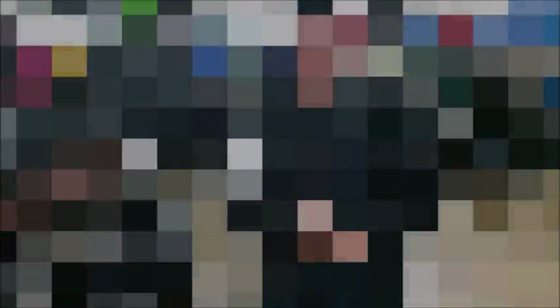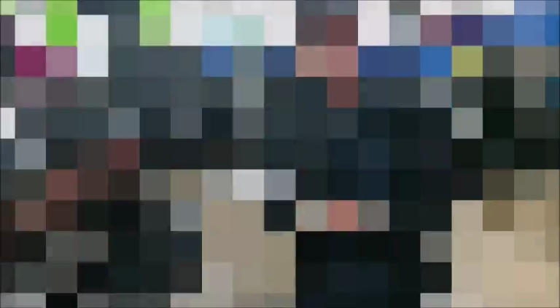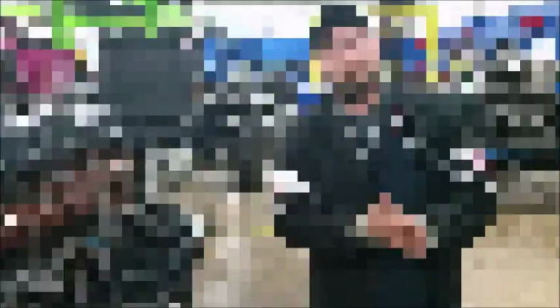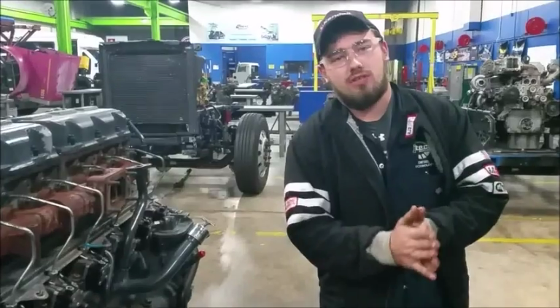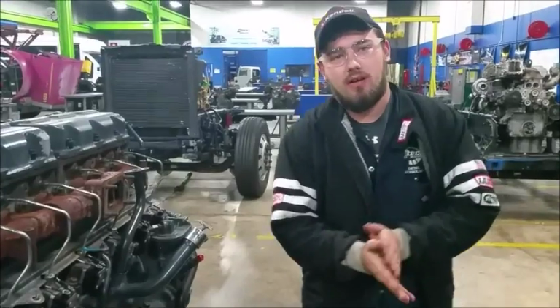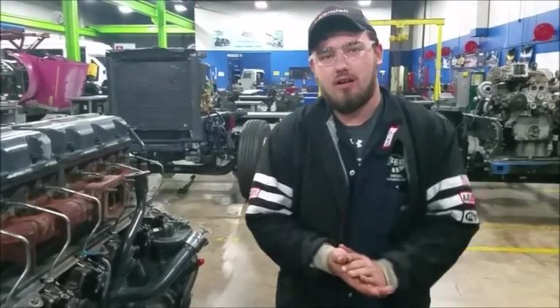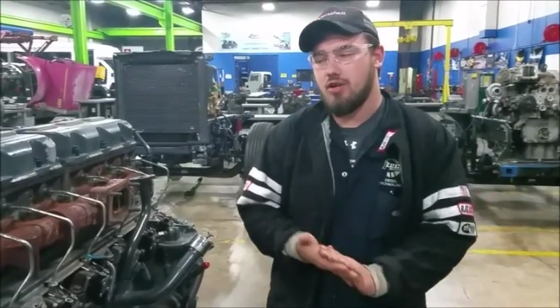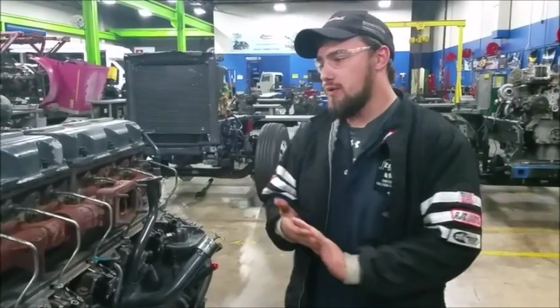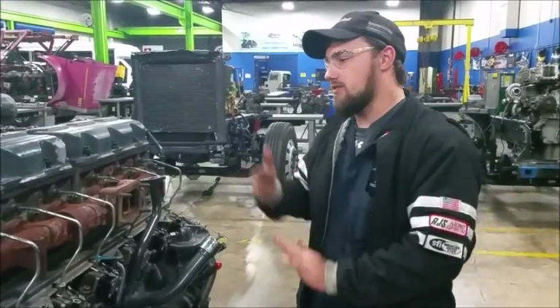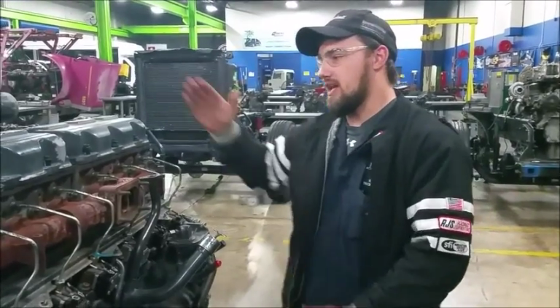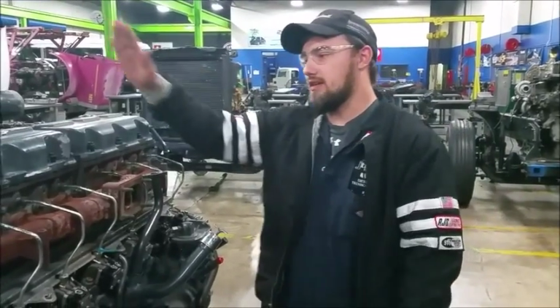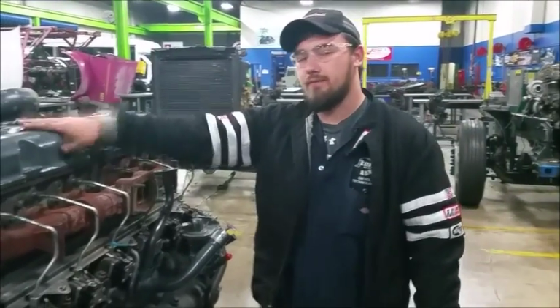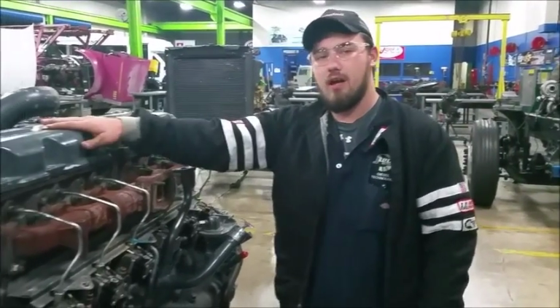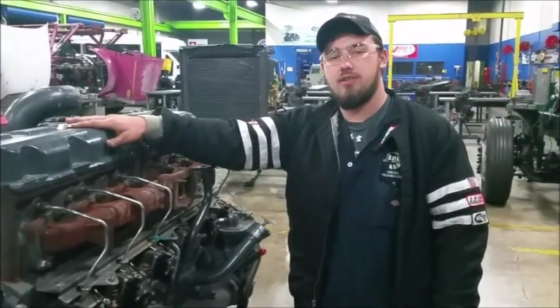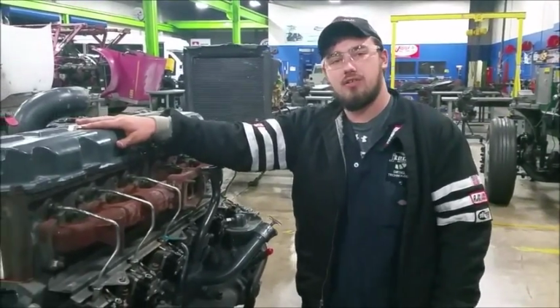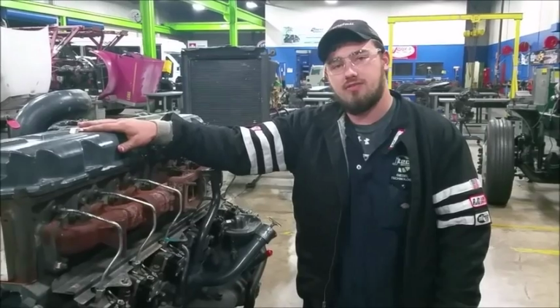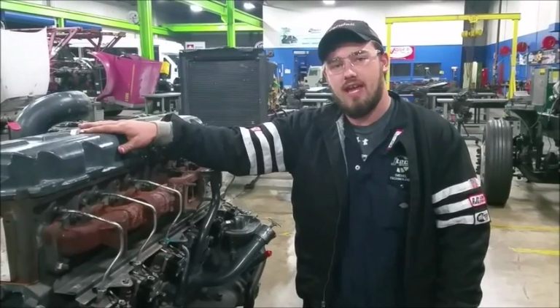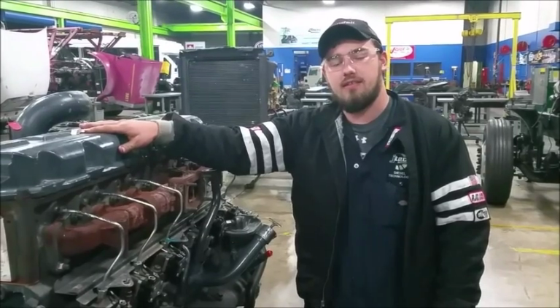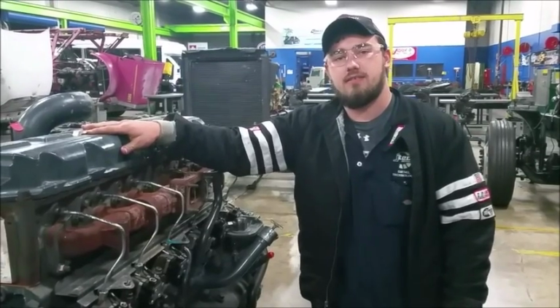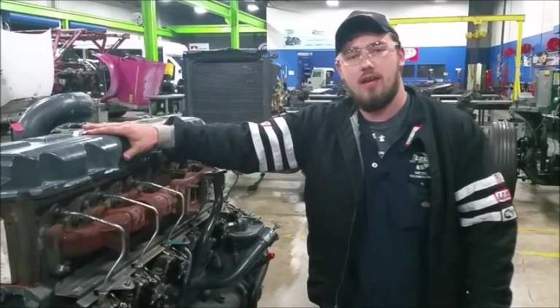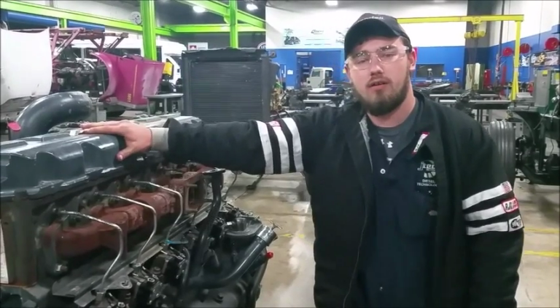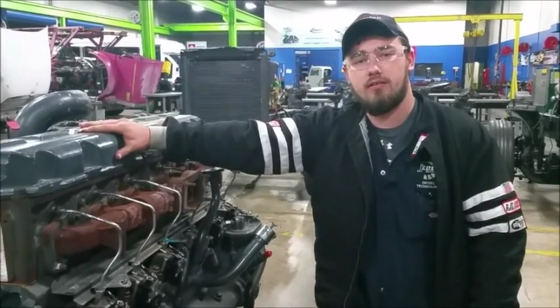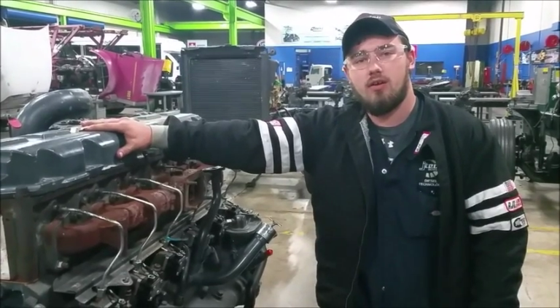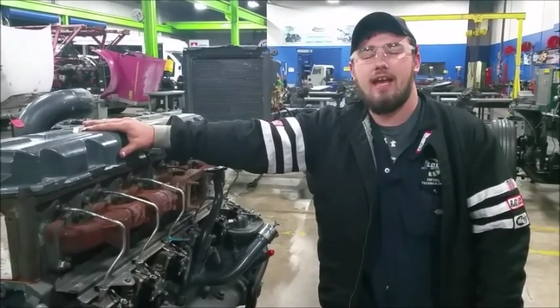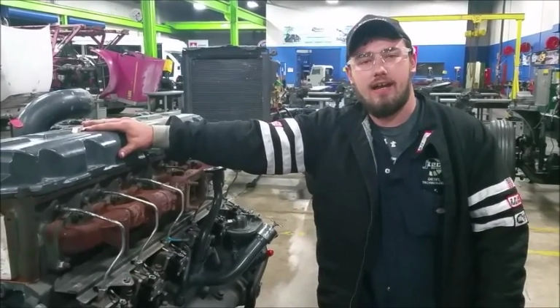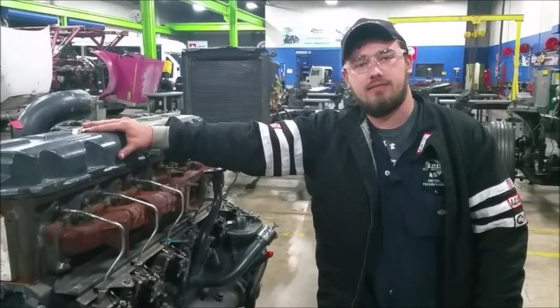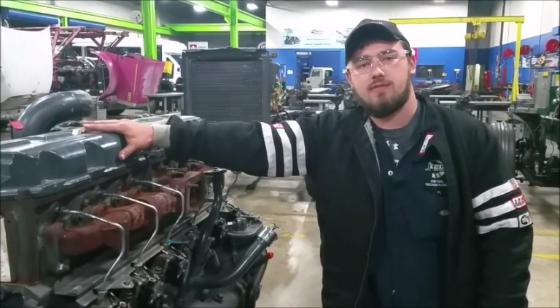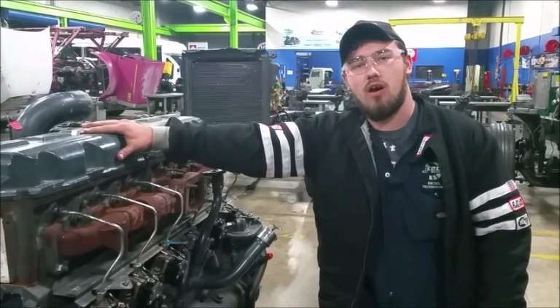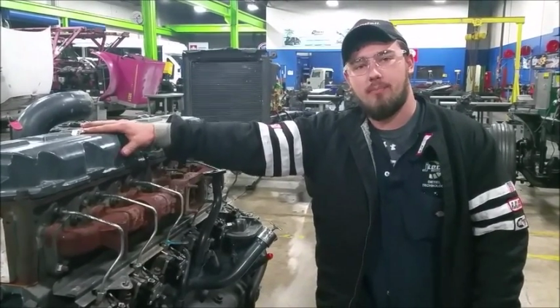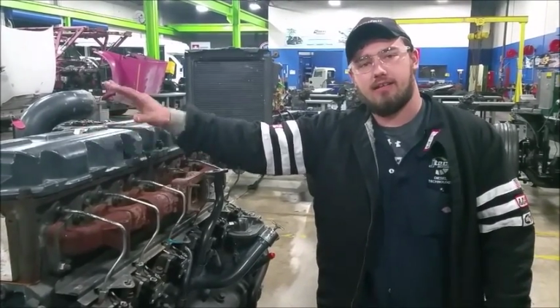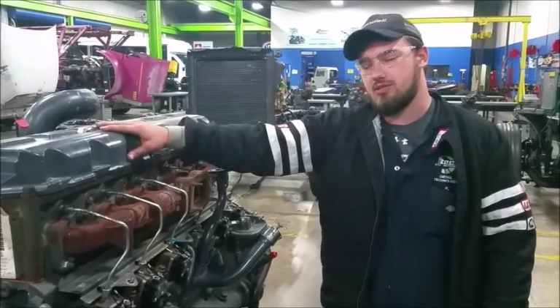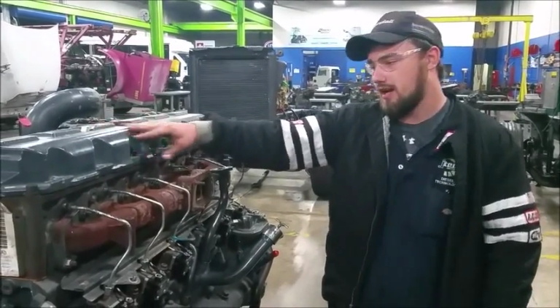Hi, my name is Joseph Krupp. I'm going to show you how to take the injector nozzles out of this AI-400 Mac engine right here.